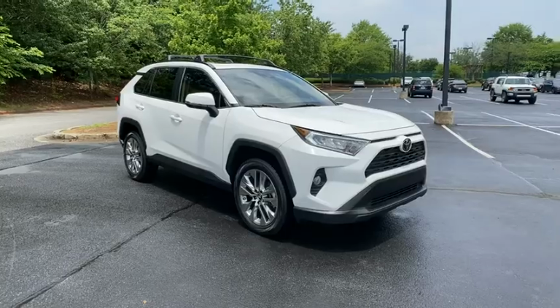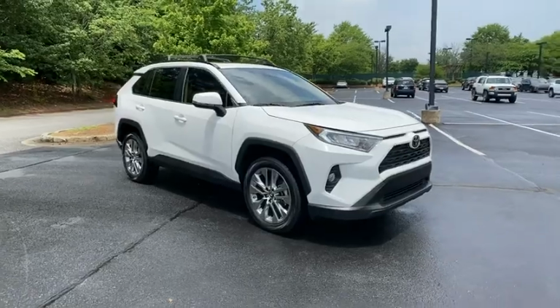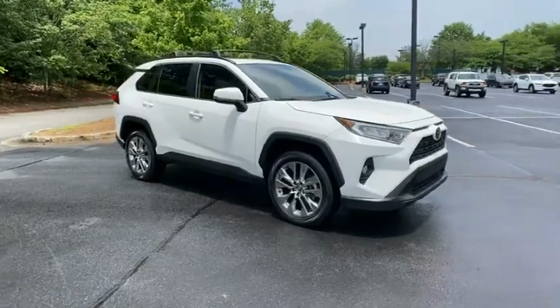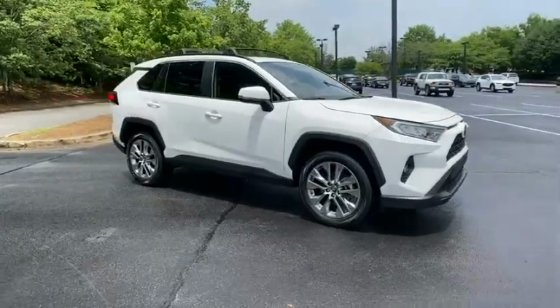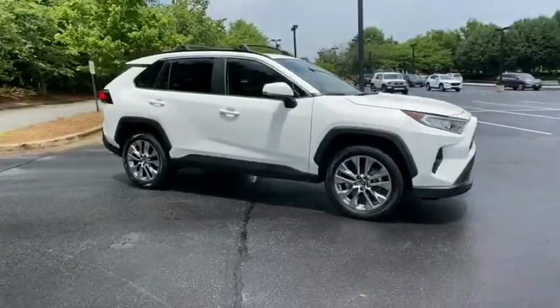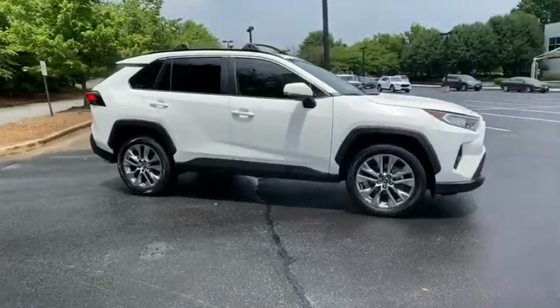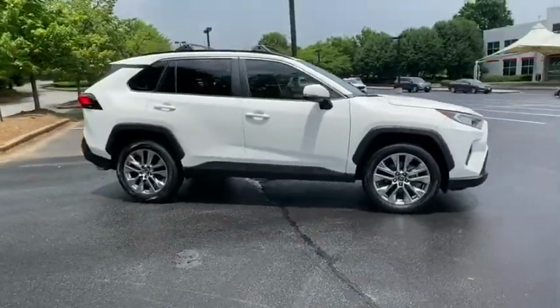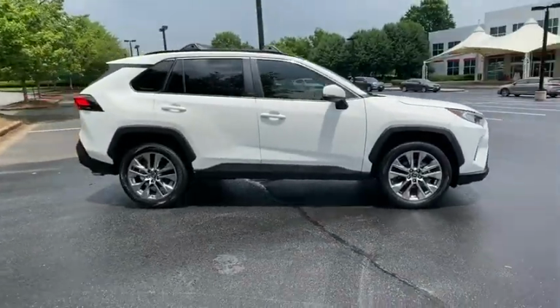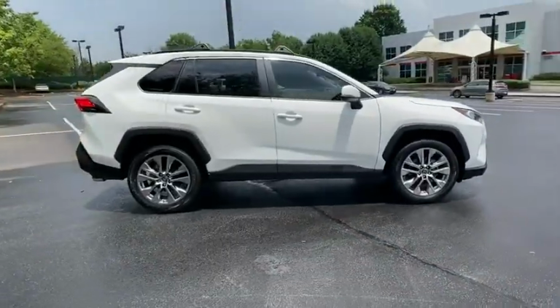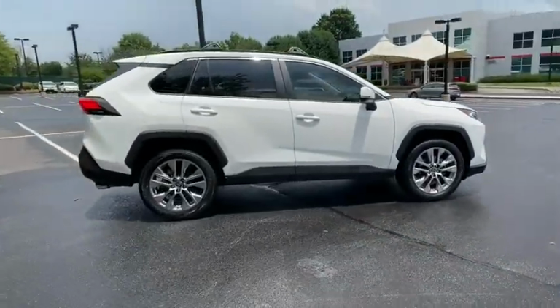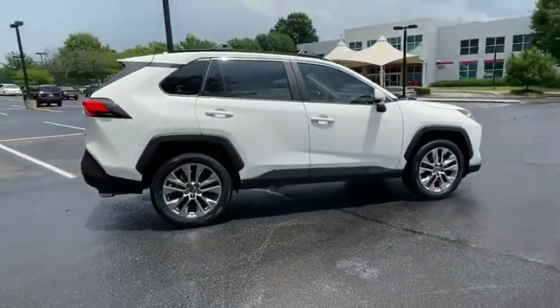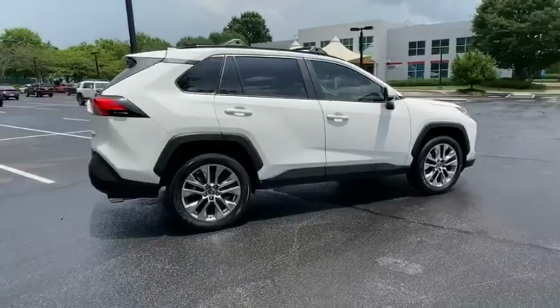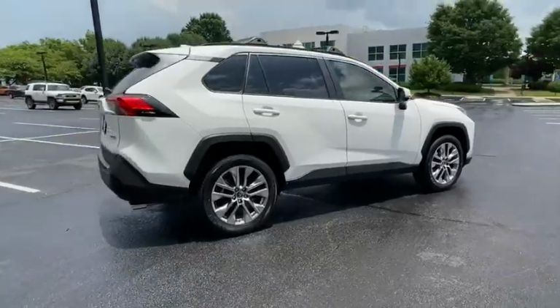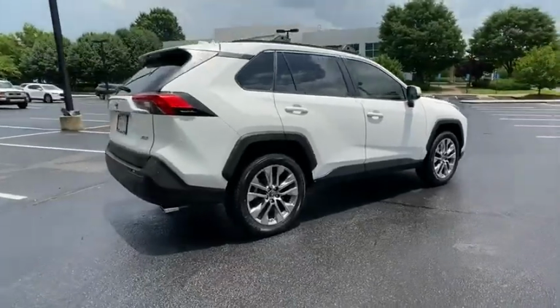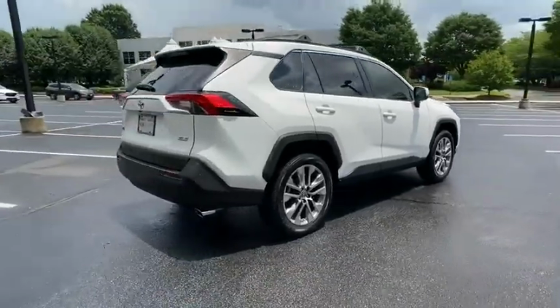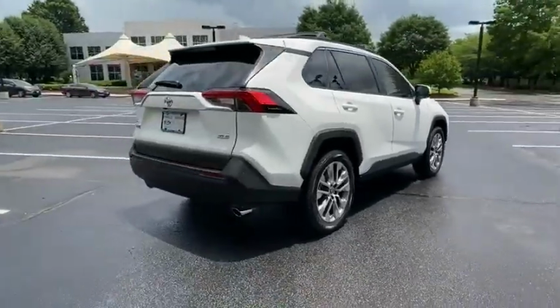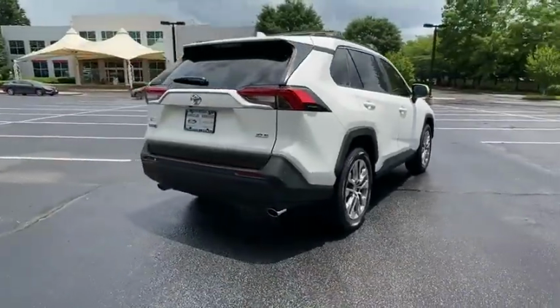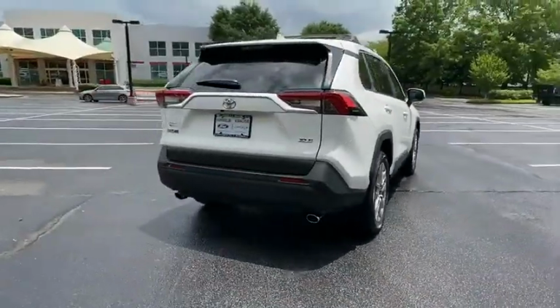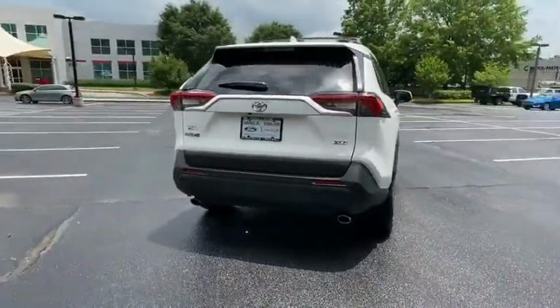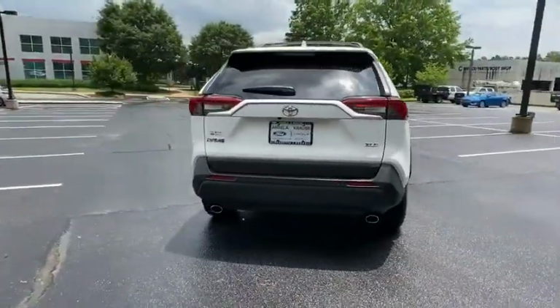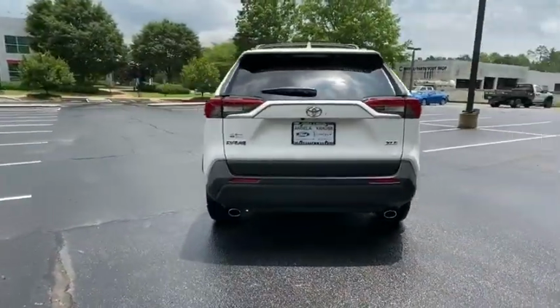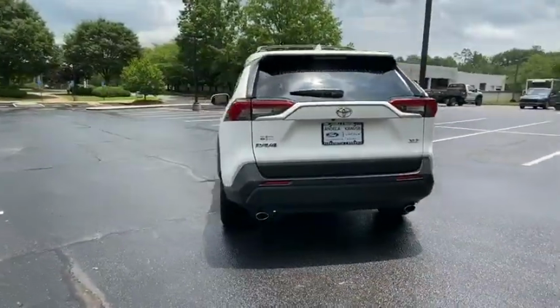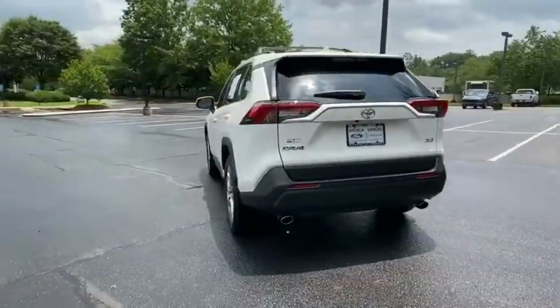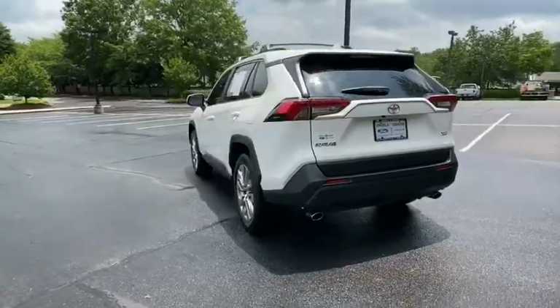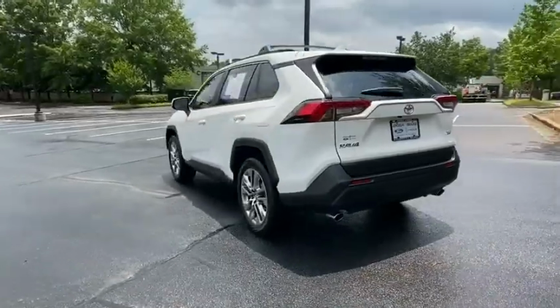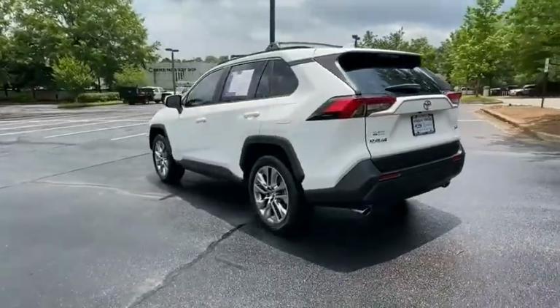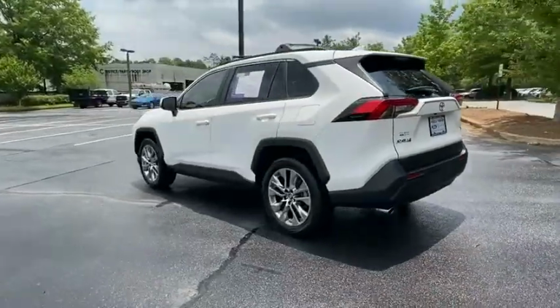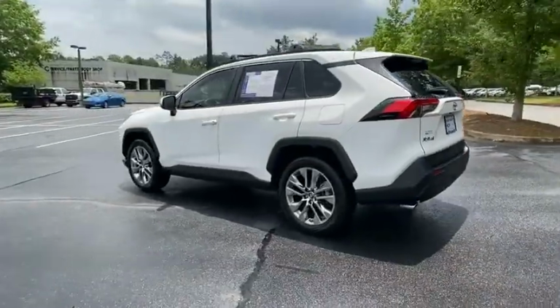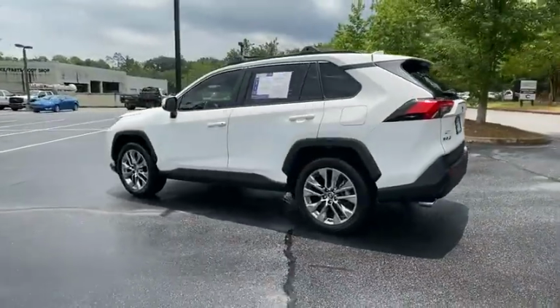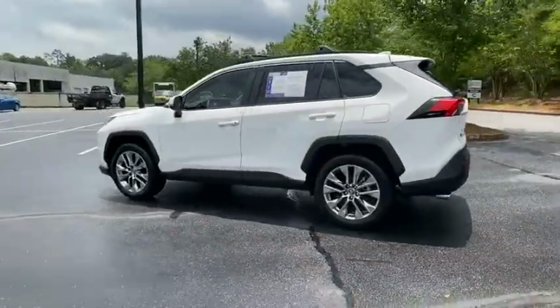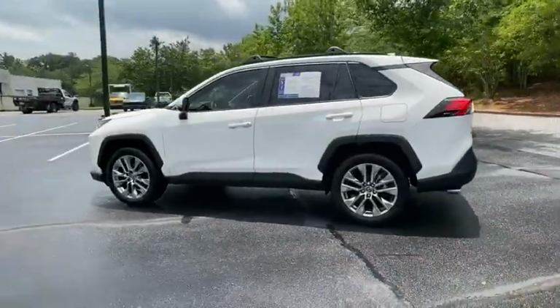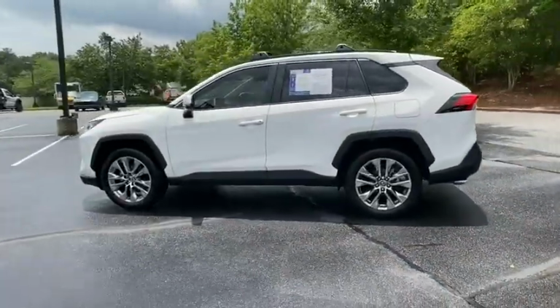You are going to love the 2019 Toyota RAV4. The RAV4 is one of the most fuel-efficient SUVs in its class. Versatile and efficient, RAV4 mixes the comfort and drivability of a sedan with the benefits of an SUV.